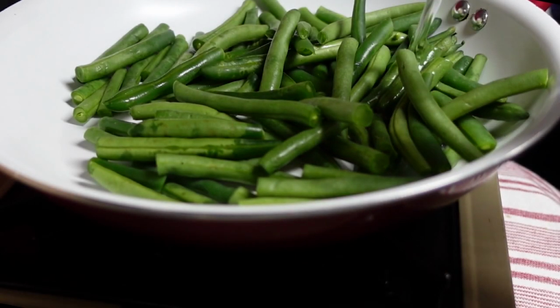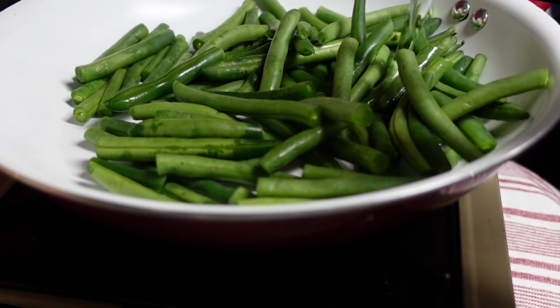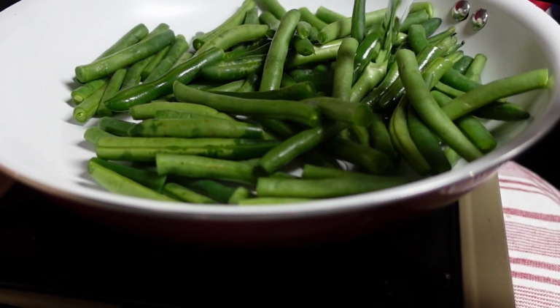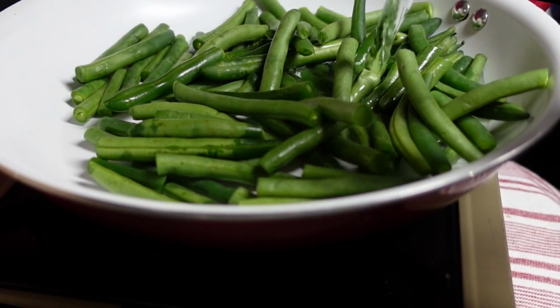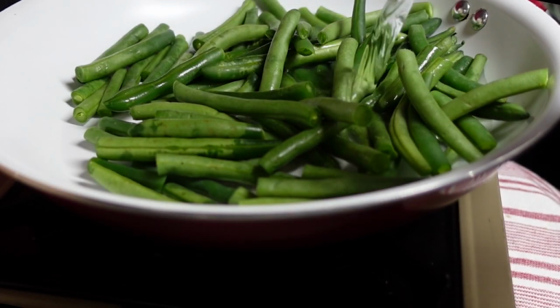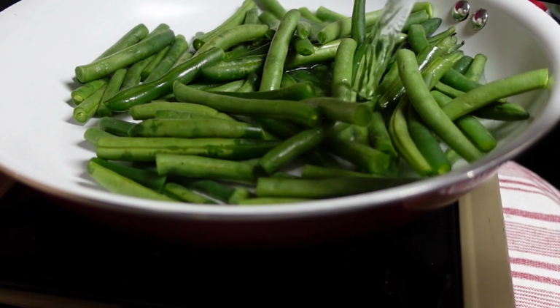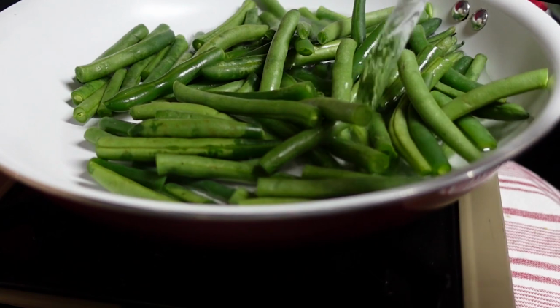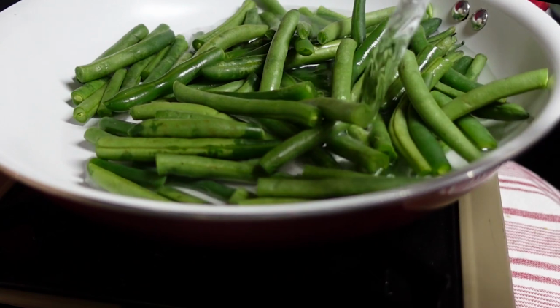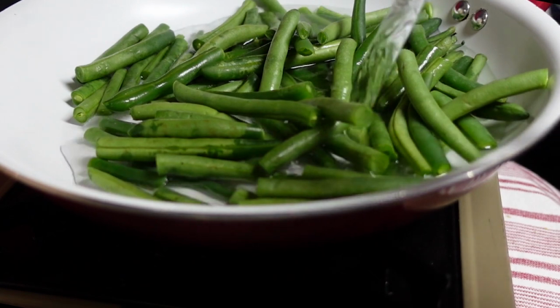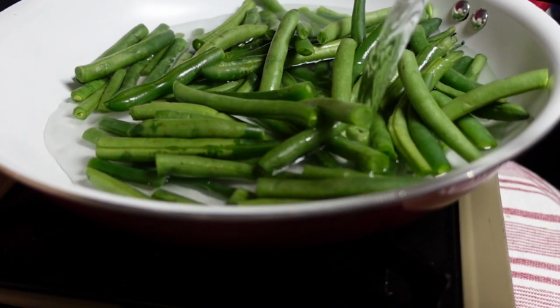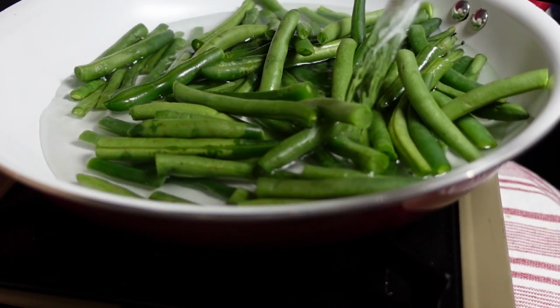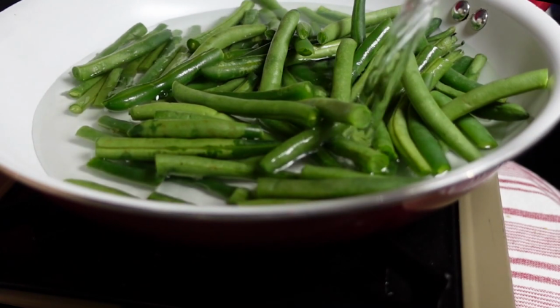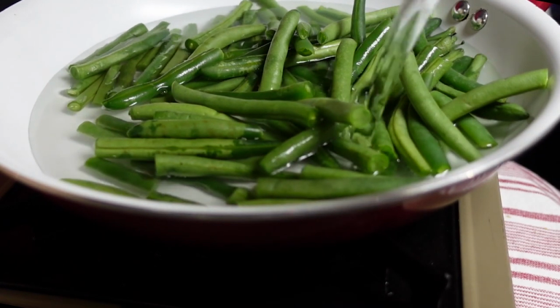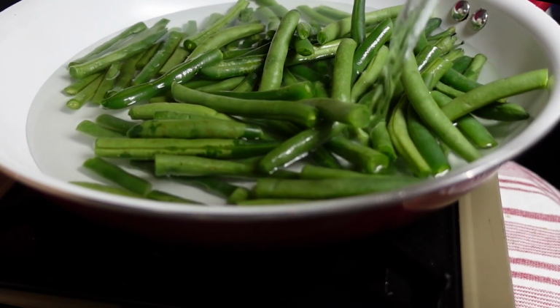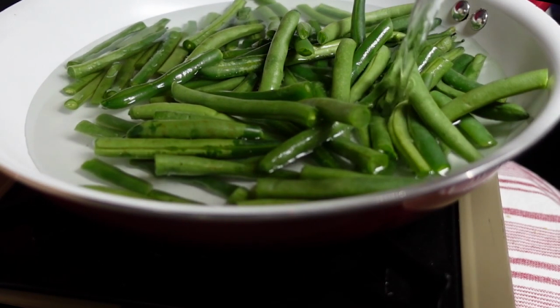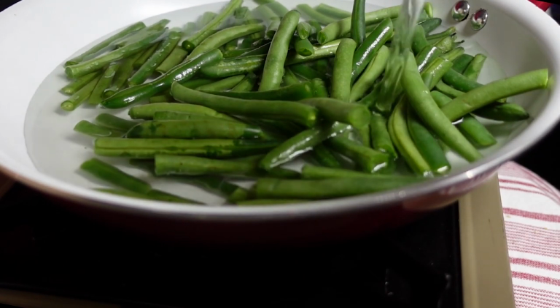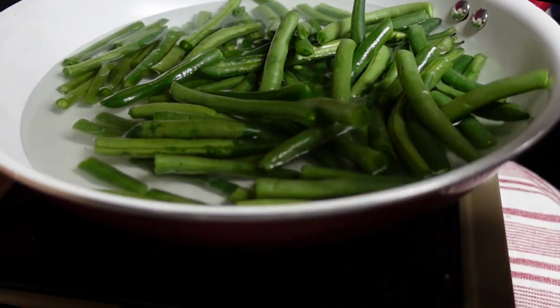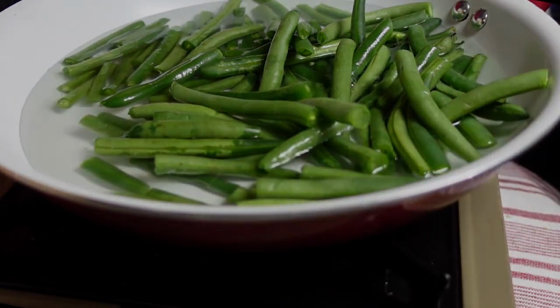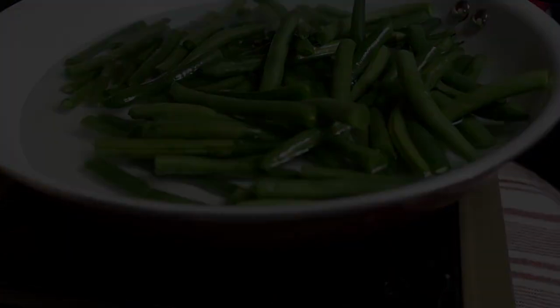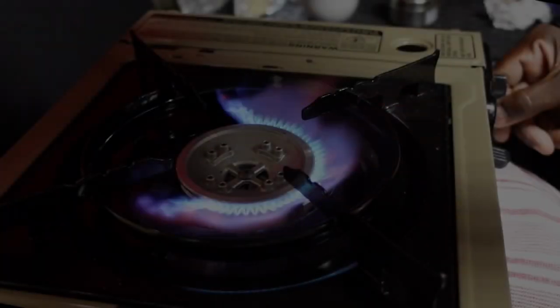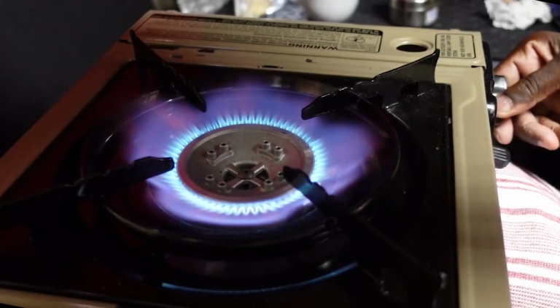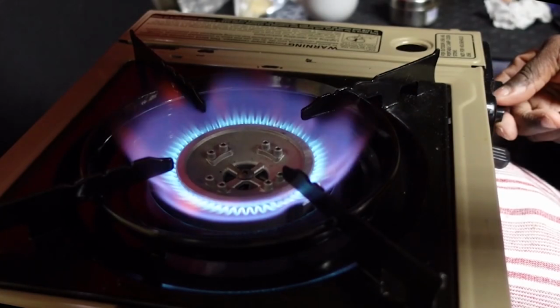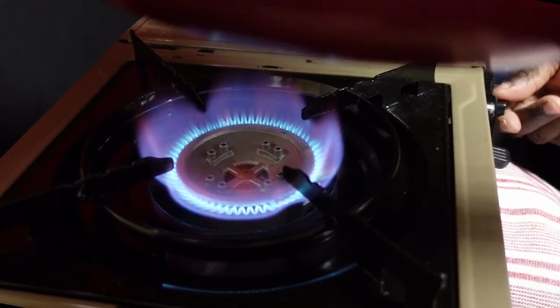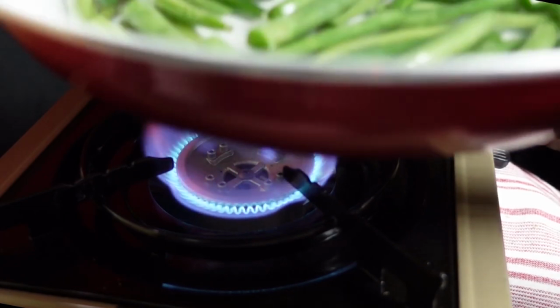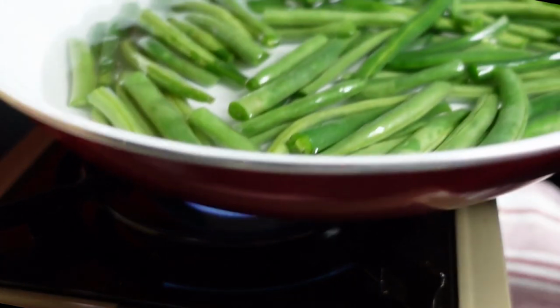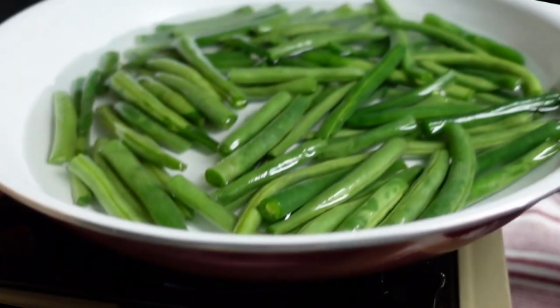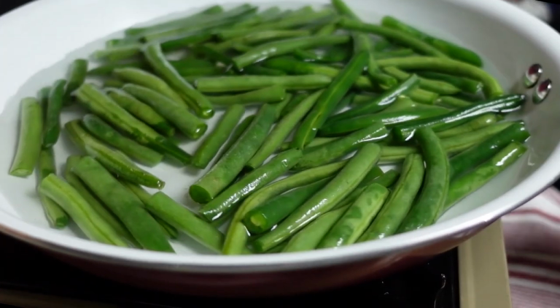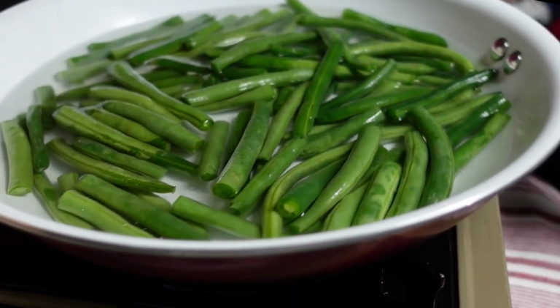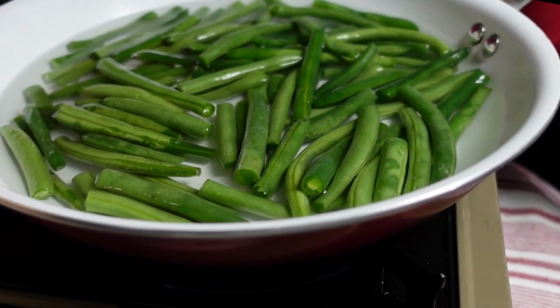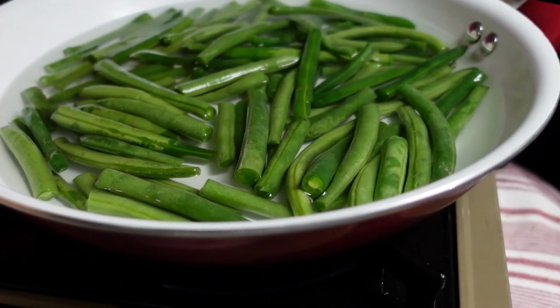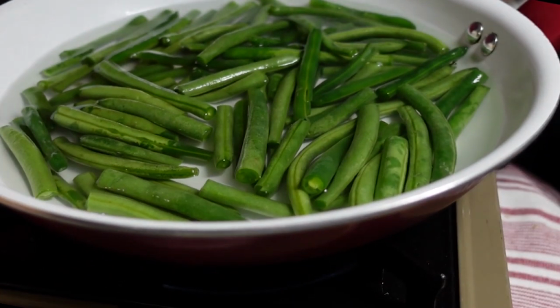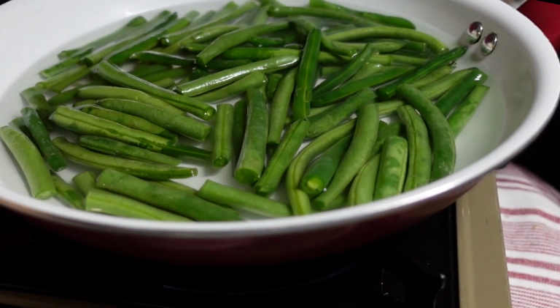We're pouring in some water, and we're gonna bring these green bean boys to a boil. Once boiled, we're gonna reduce the heat to medium-low and cook for about five or six minutes.